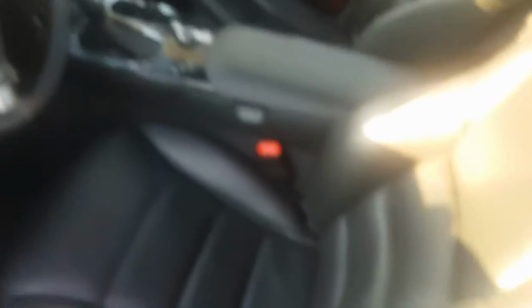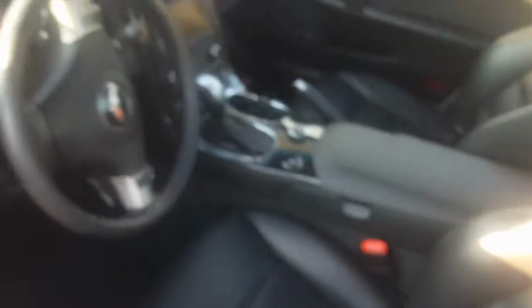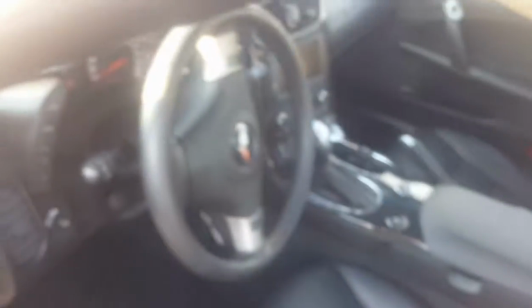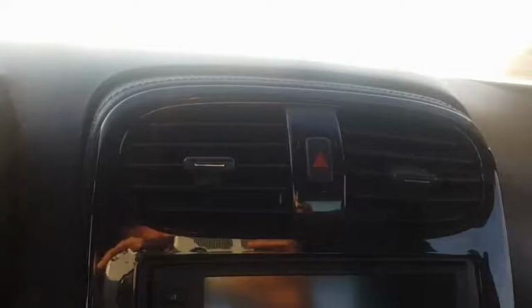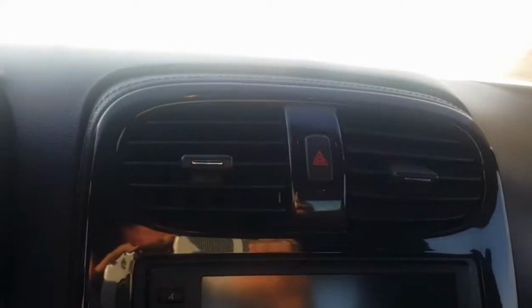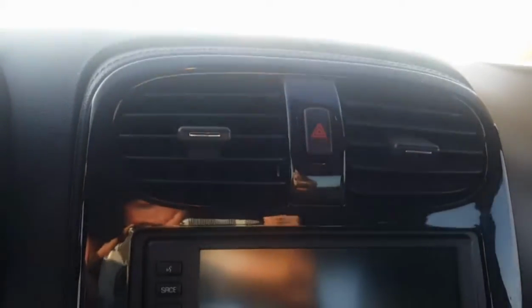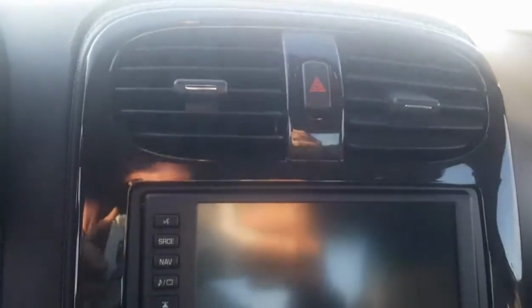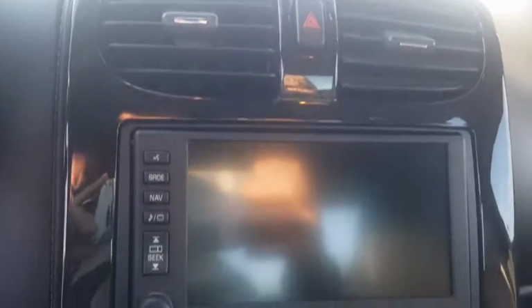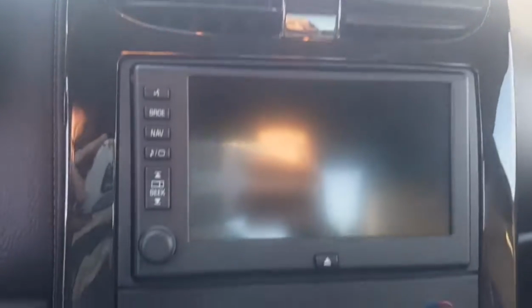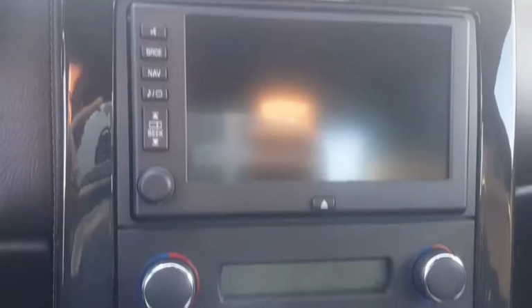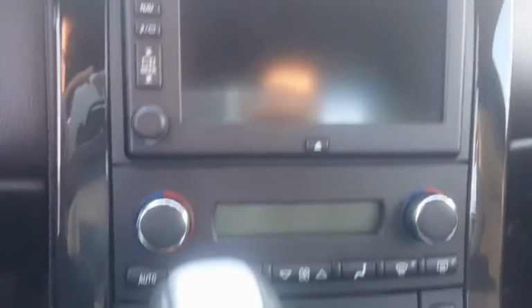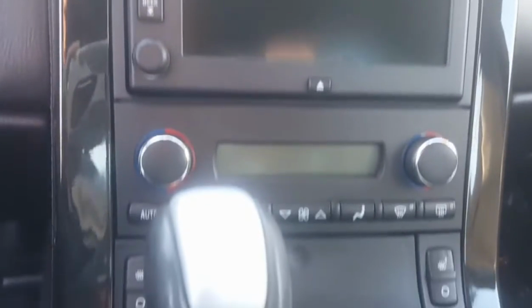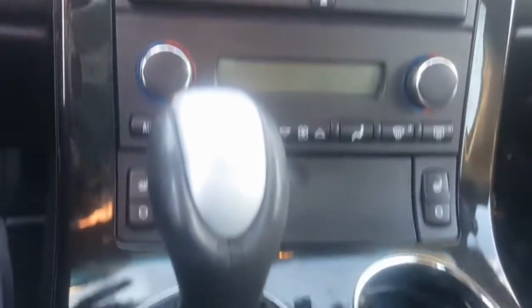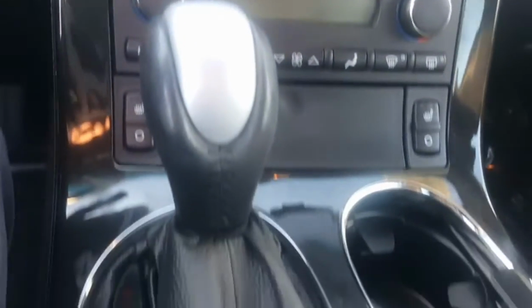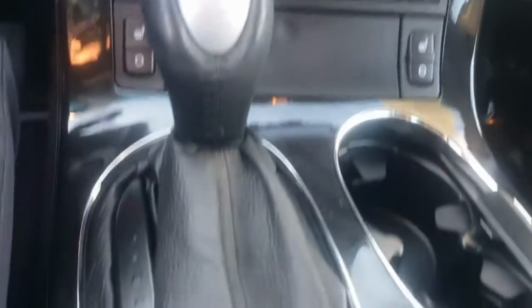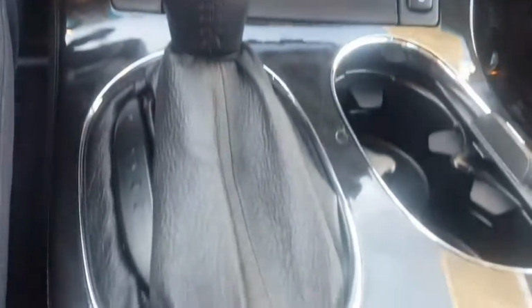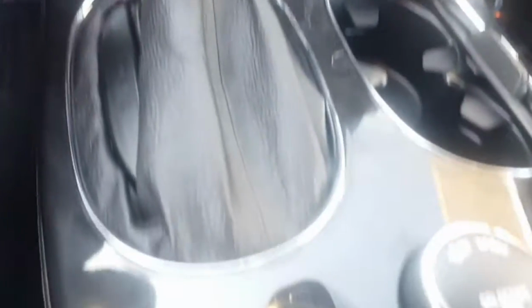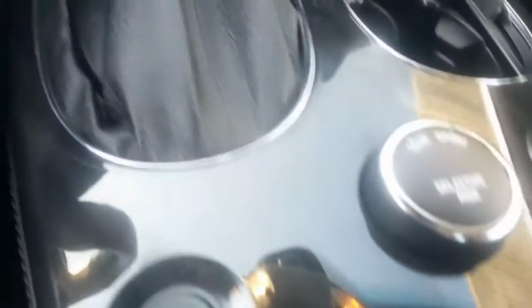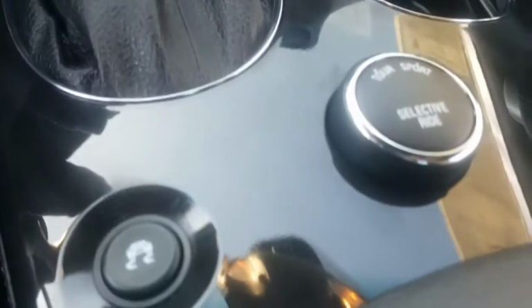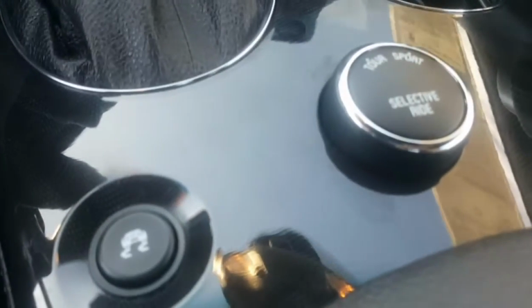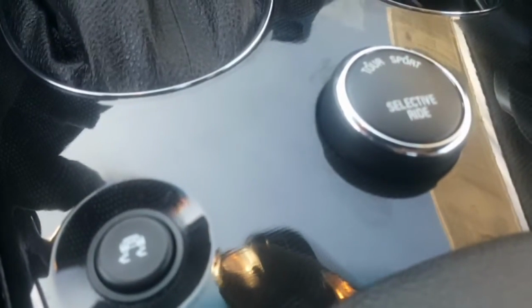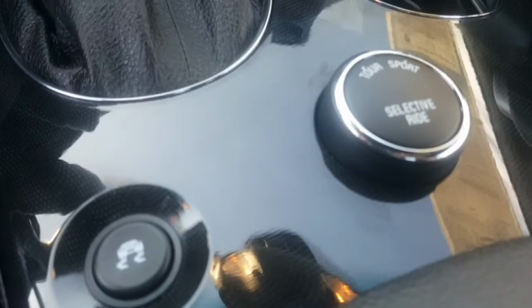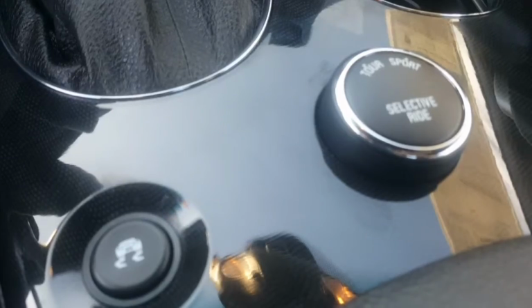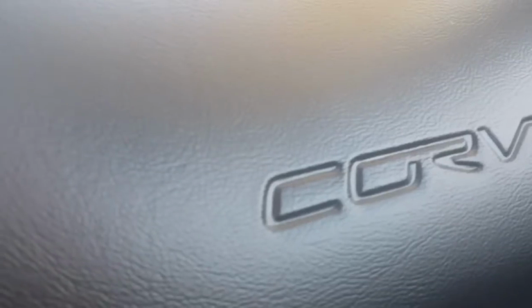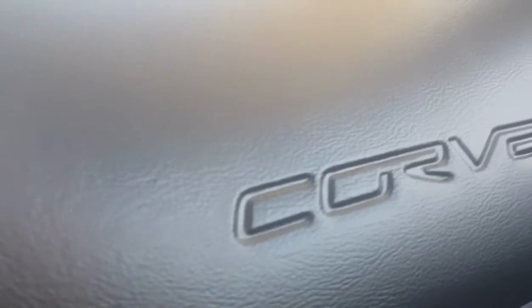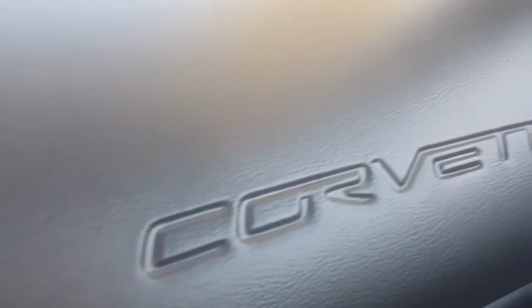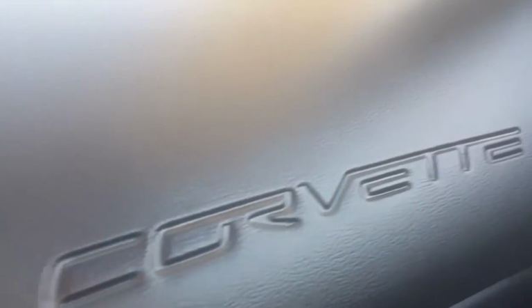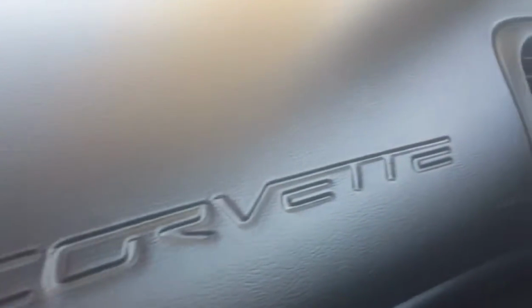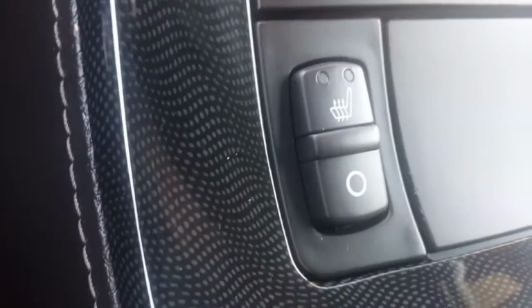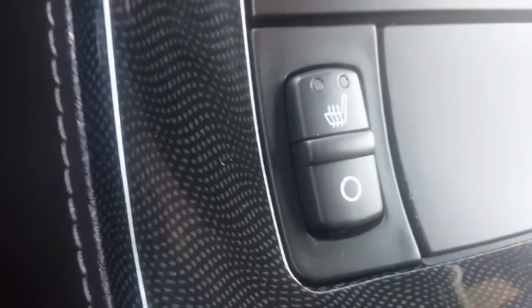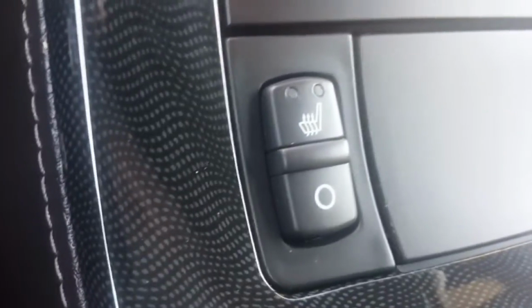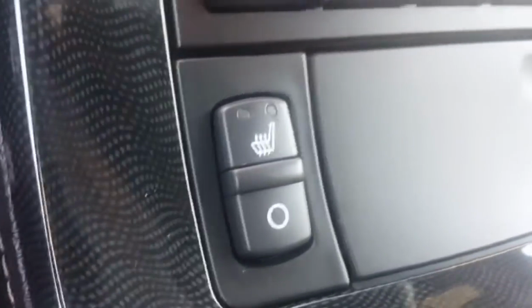You got to come up here and you got to check this thing out. I mean it has a navigation system, heated seats — and it's a Corvette. It has the ride select mode. I mean you're going to love this. This is such an awesome car.